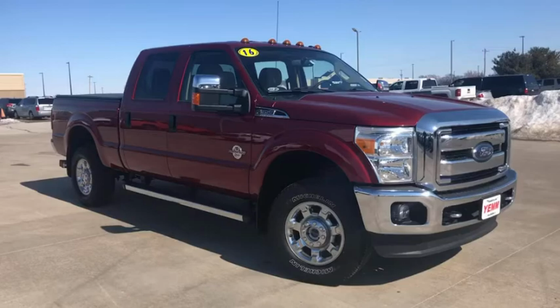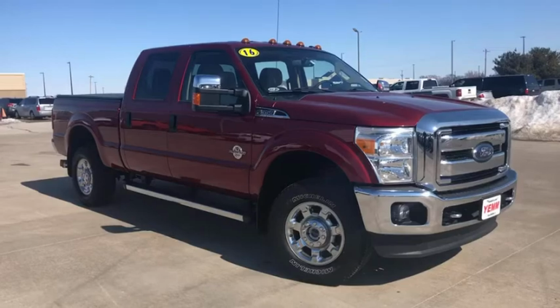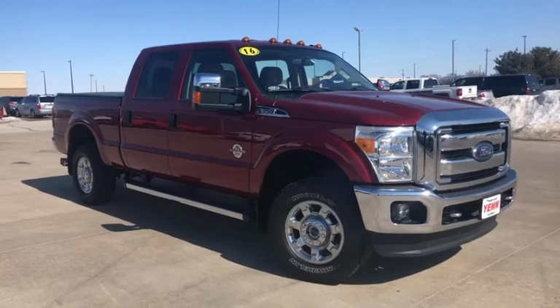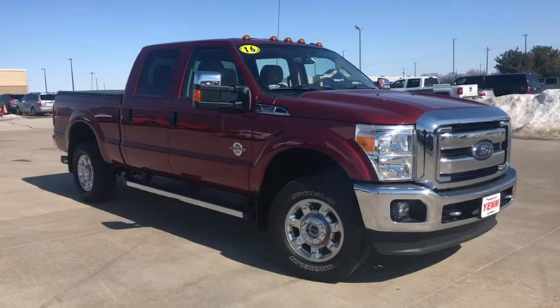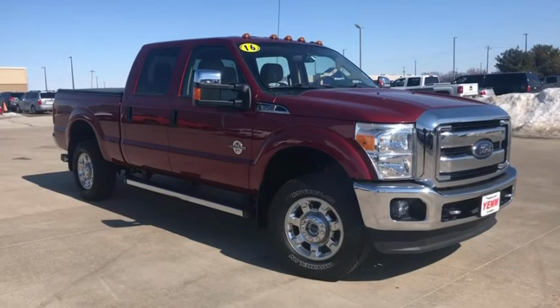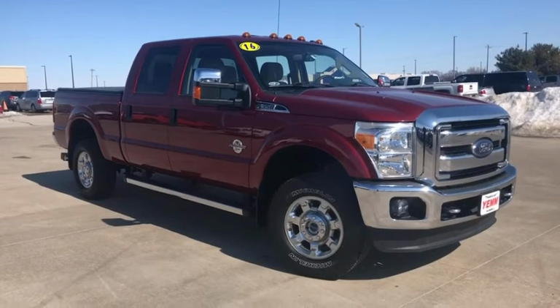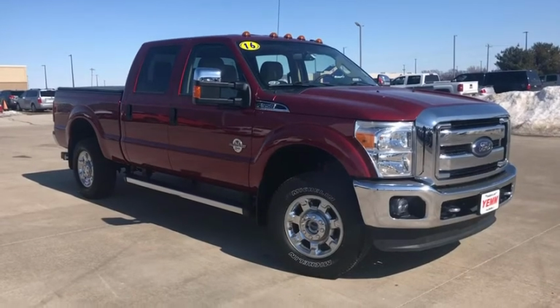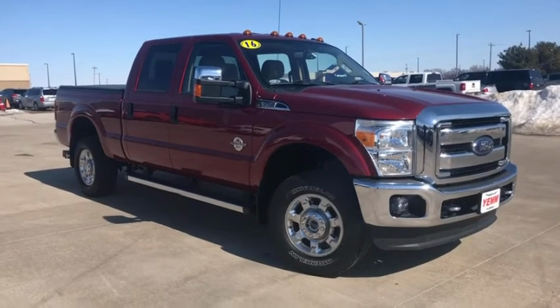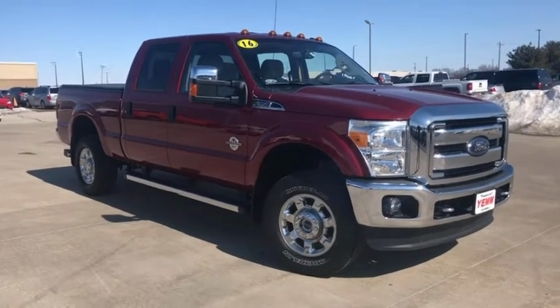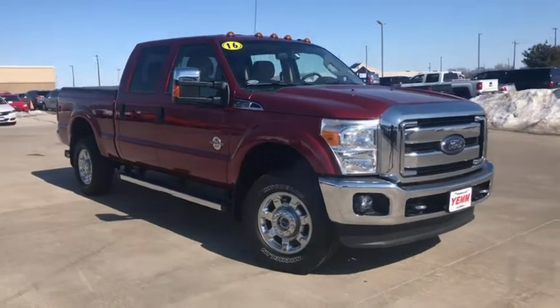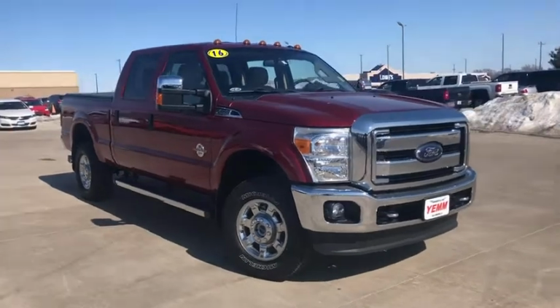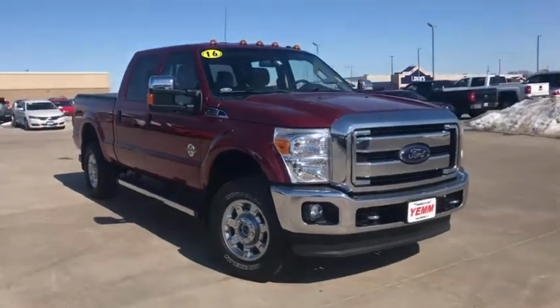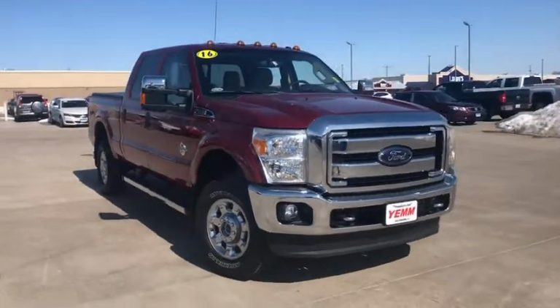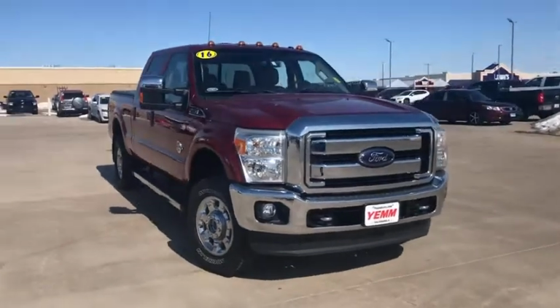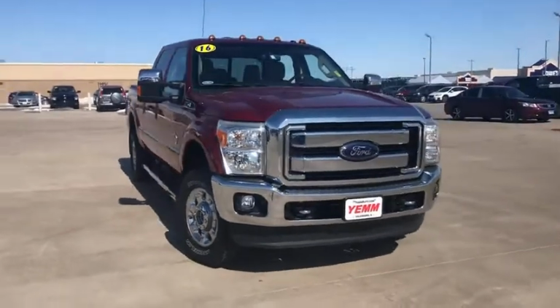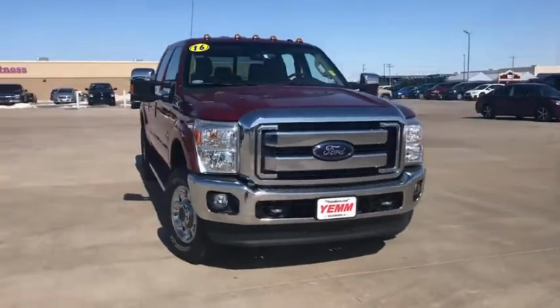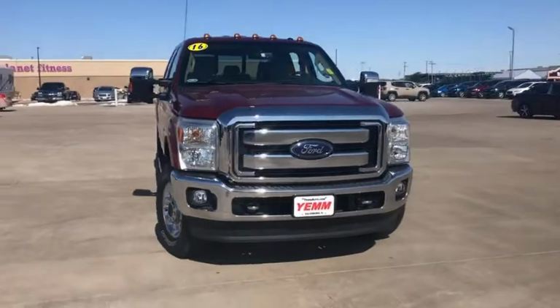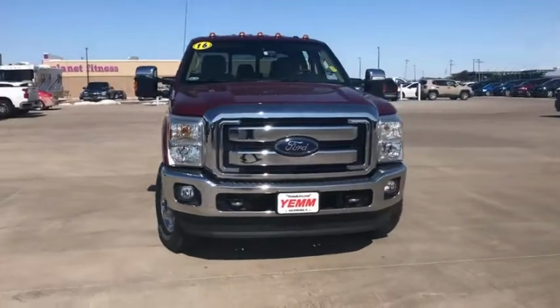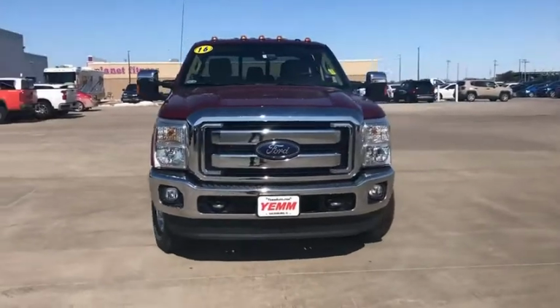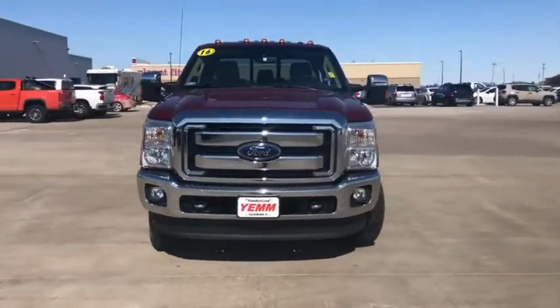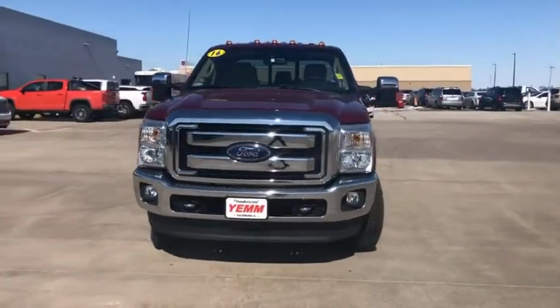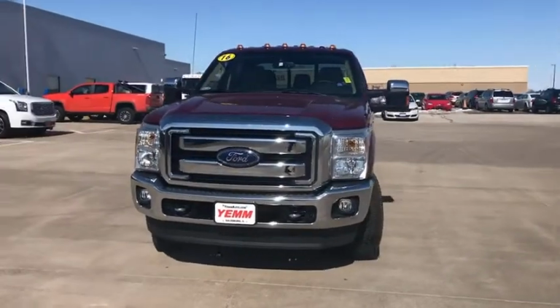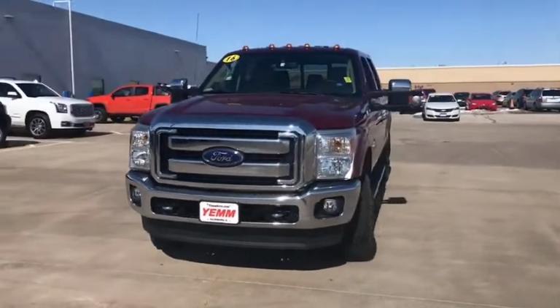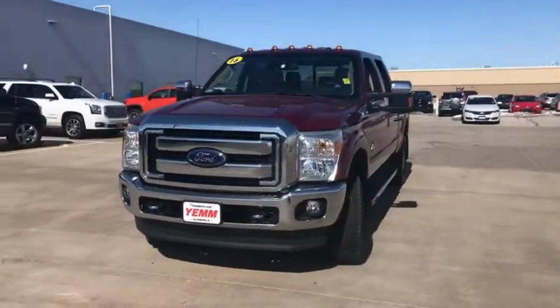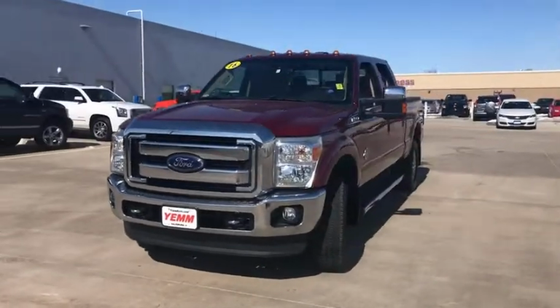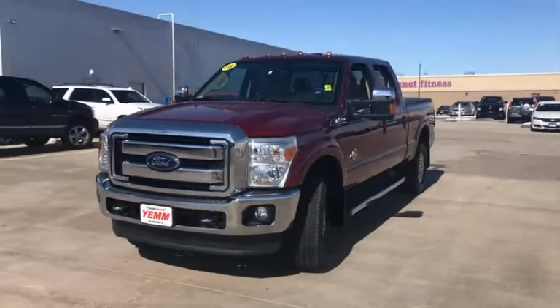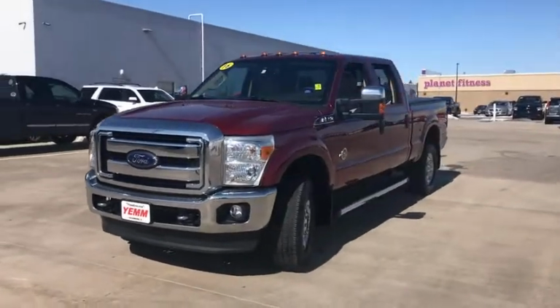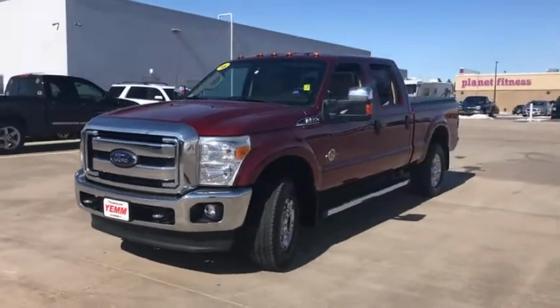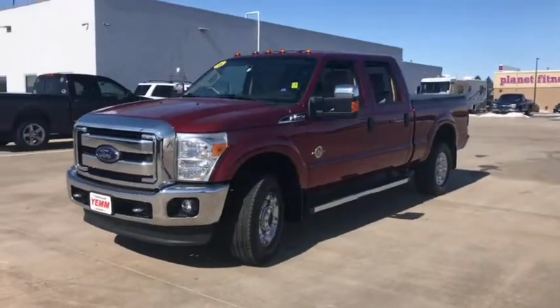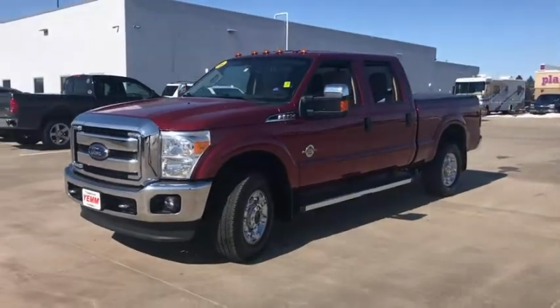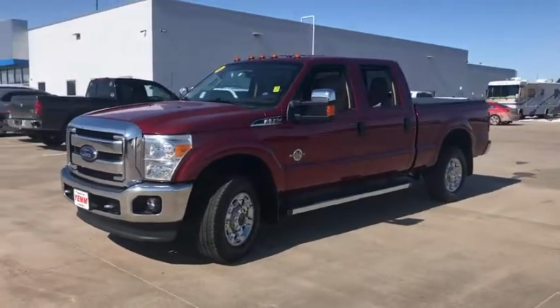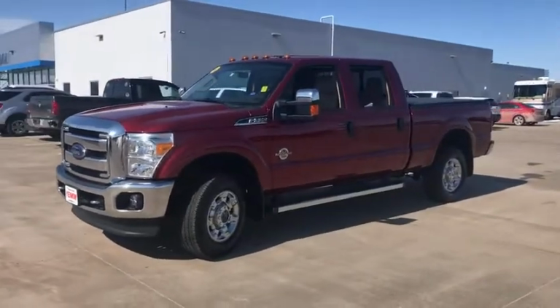Looking for the right vehicle? Check out the 2016 Ford F-350 Super Duty. Head-to-head fuel efficiency, head-to-head towing, head-to-head torque.